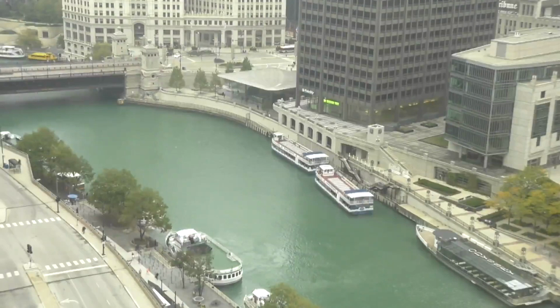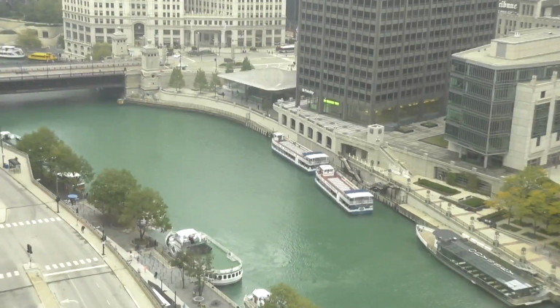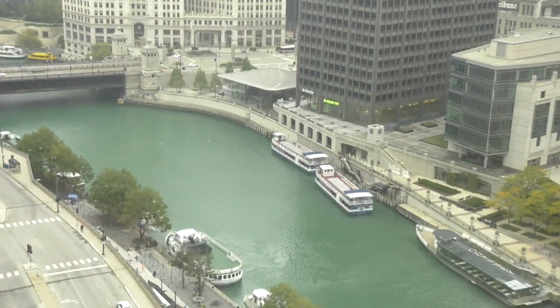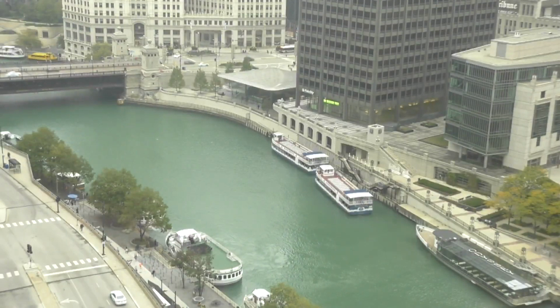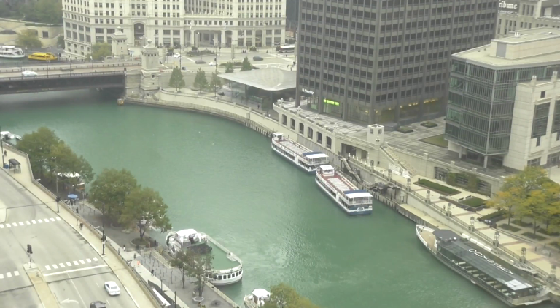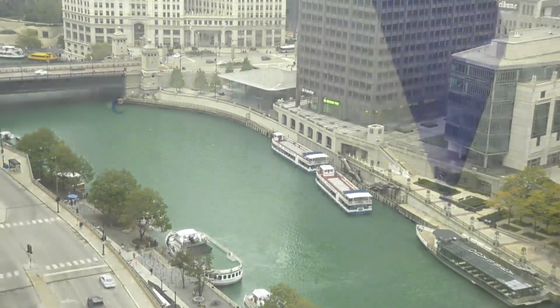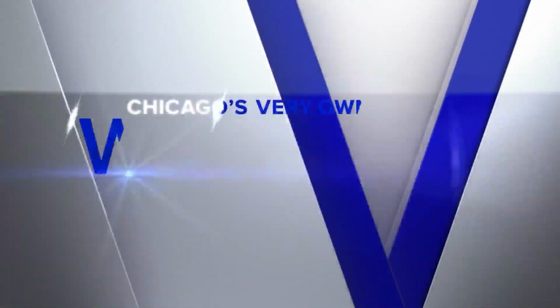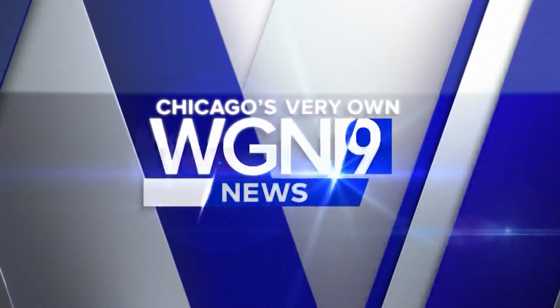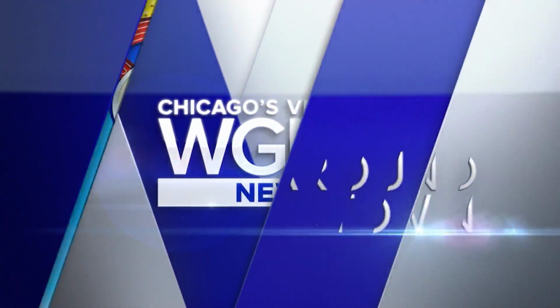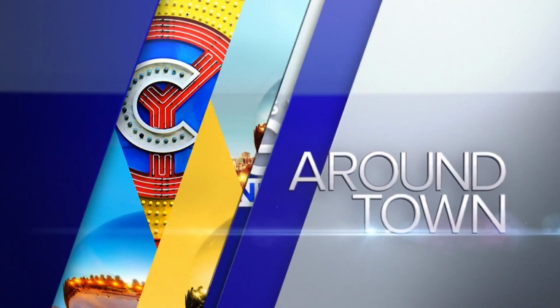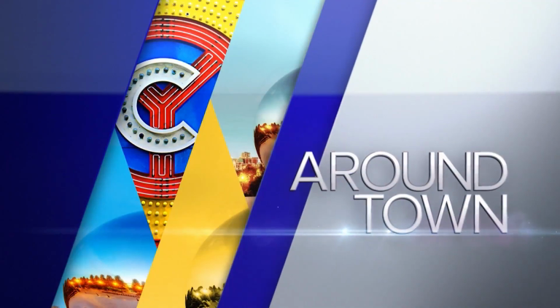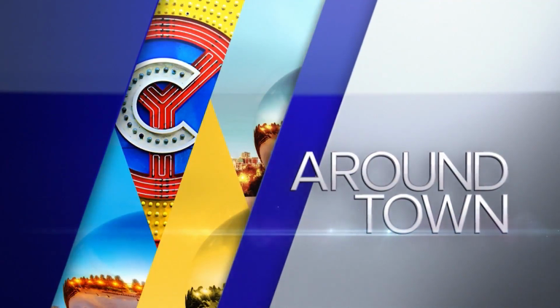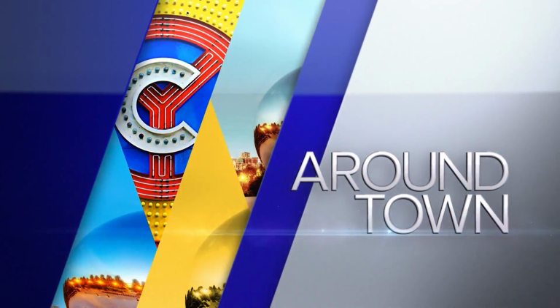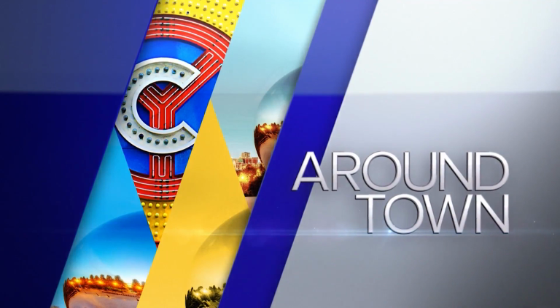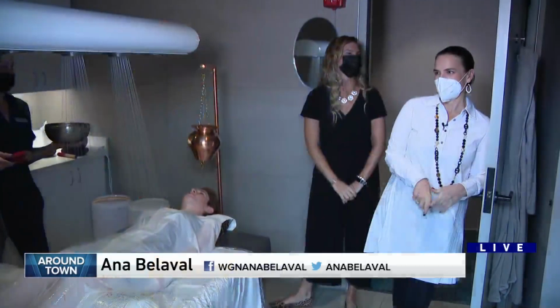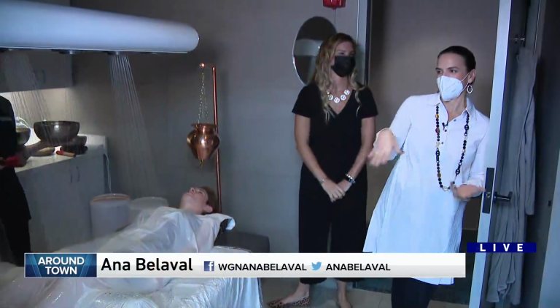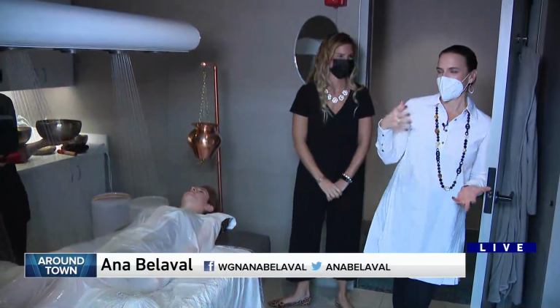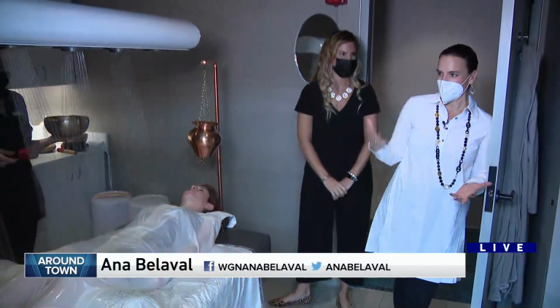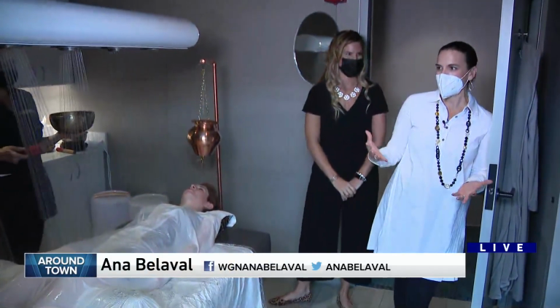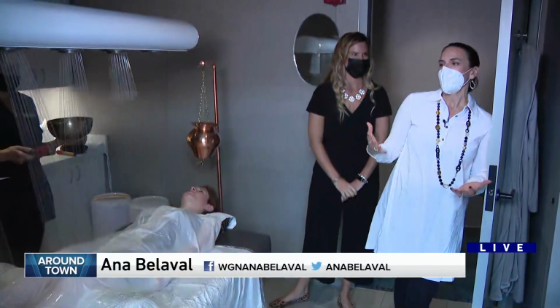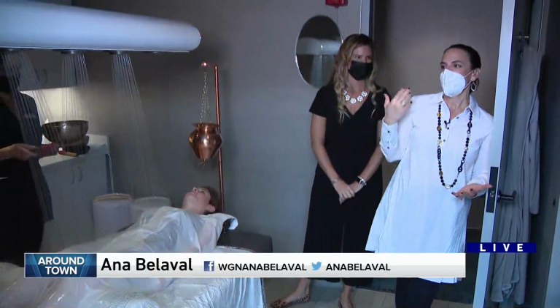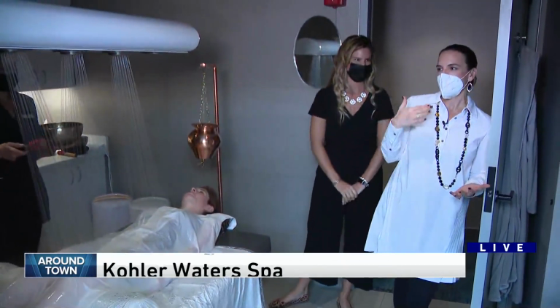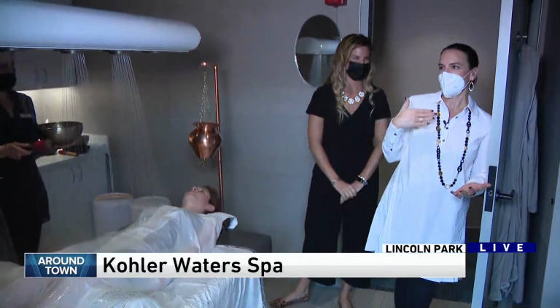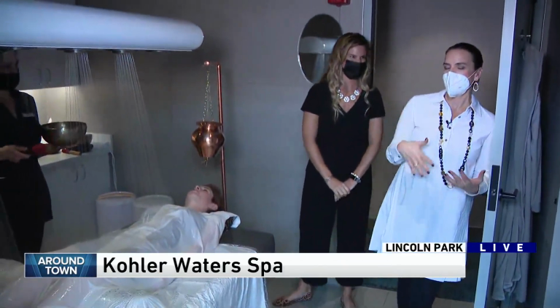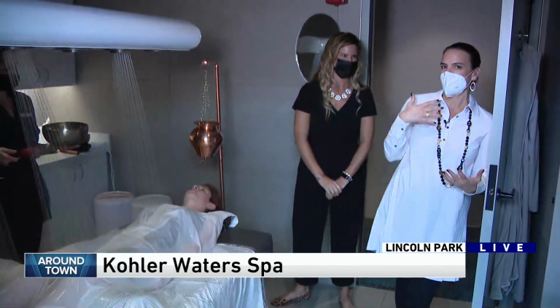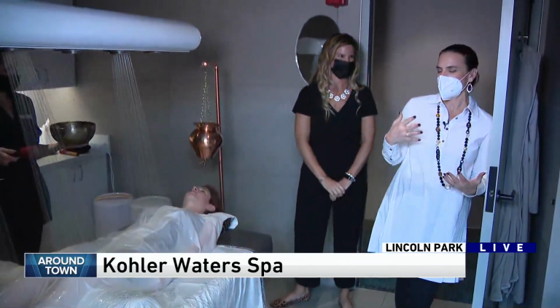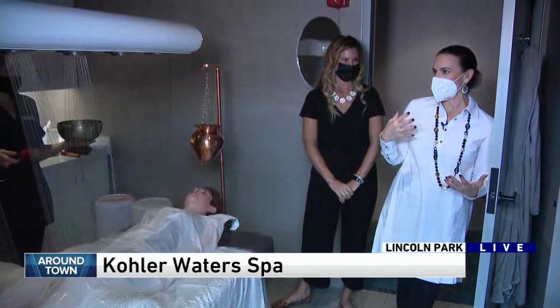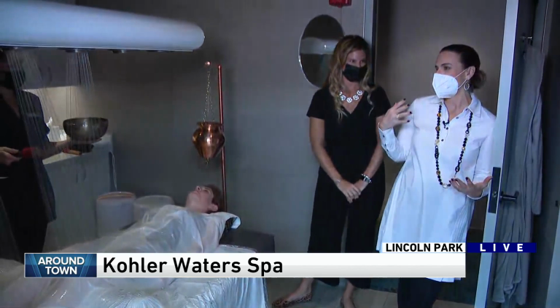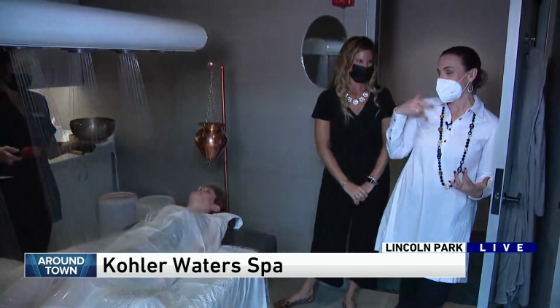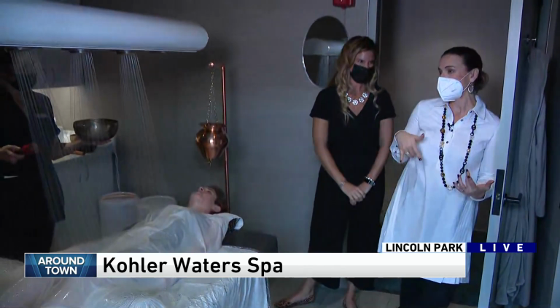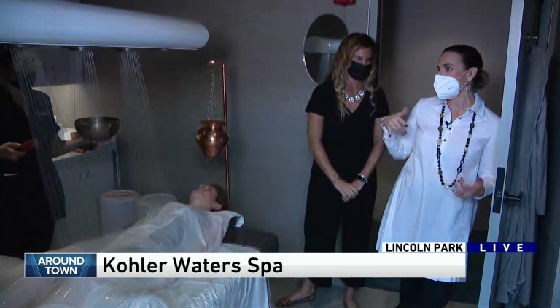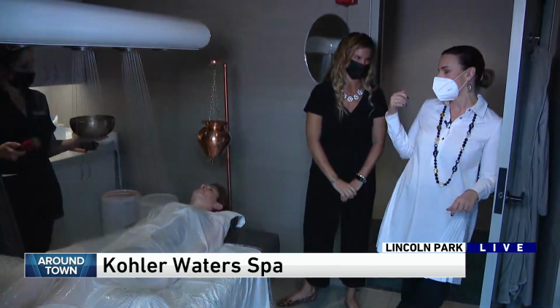Time now for Round Time. Hey, Anna. I had asked Nikki Miller what makes the Kohler Spa different. We know and love it from the resort in Wisconsin, but now it's in Lincoln Park in Burrage.